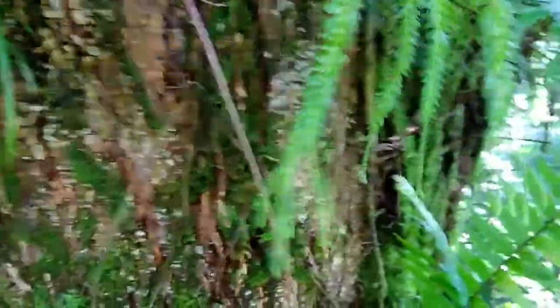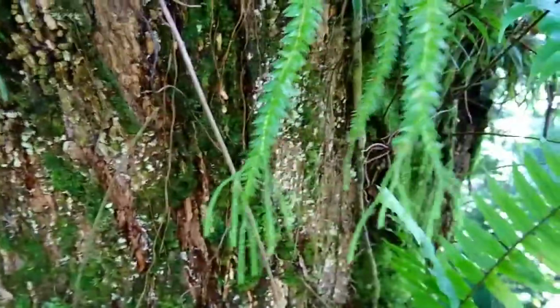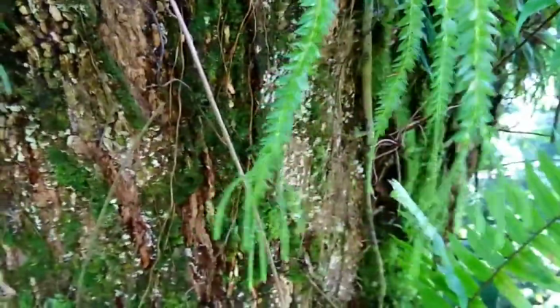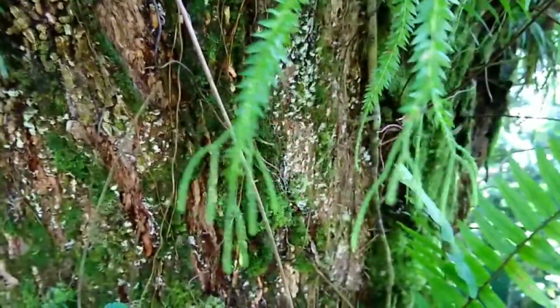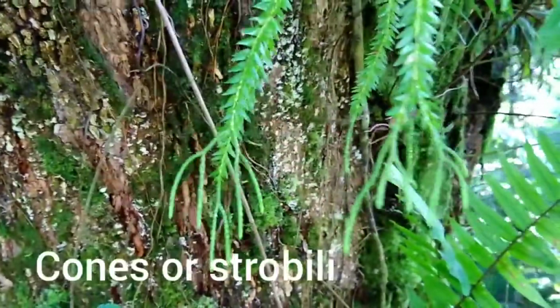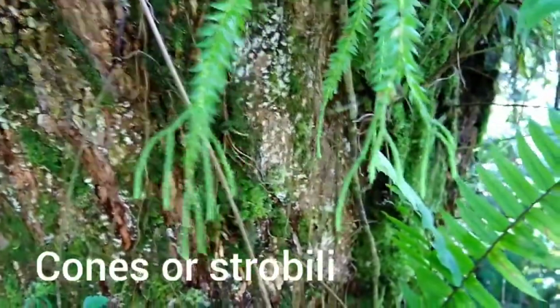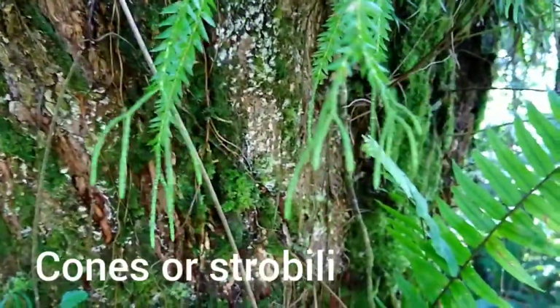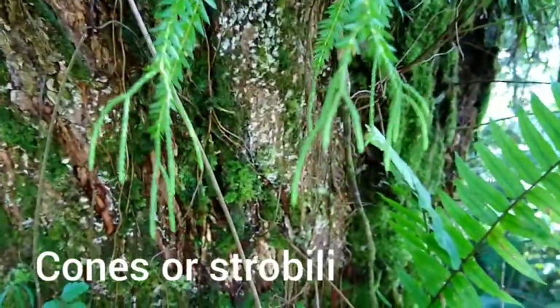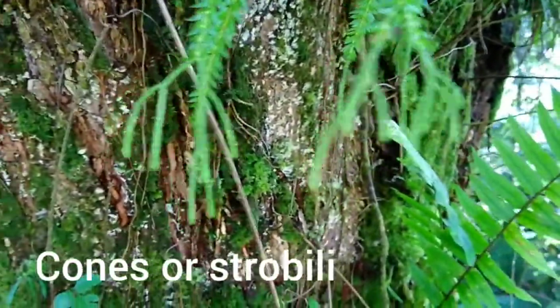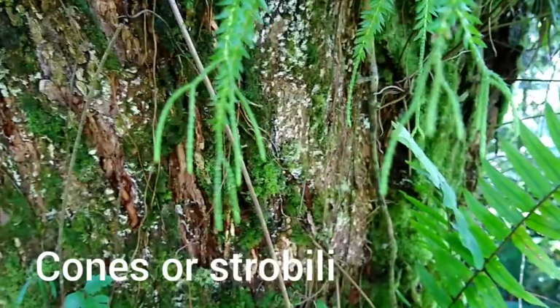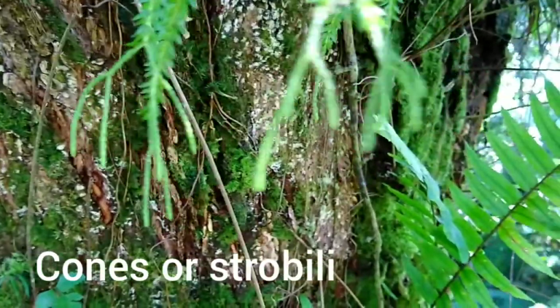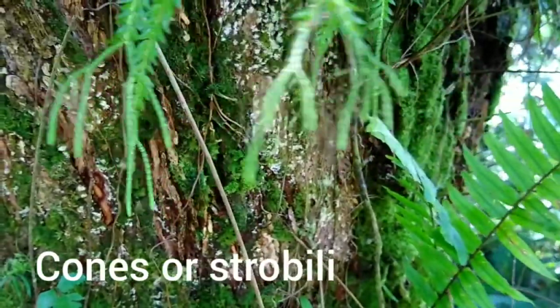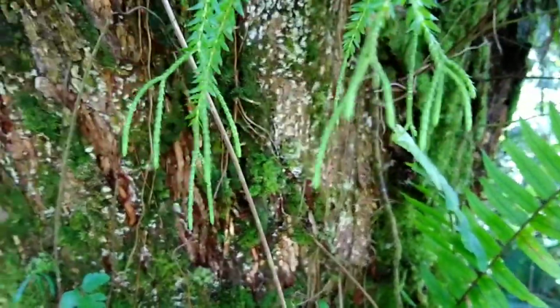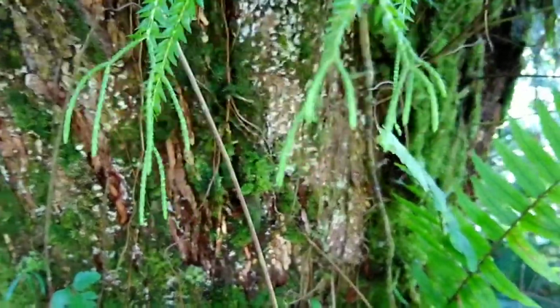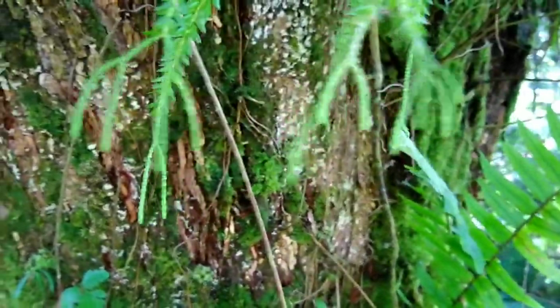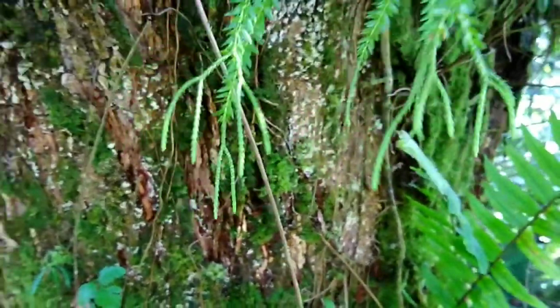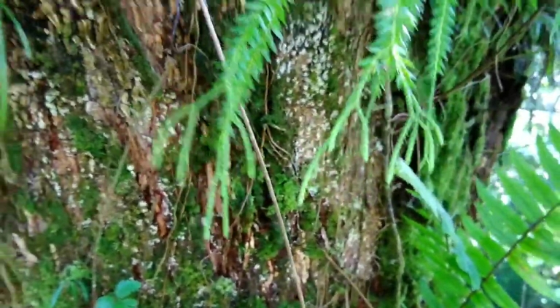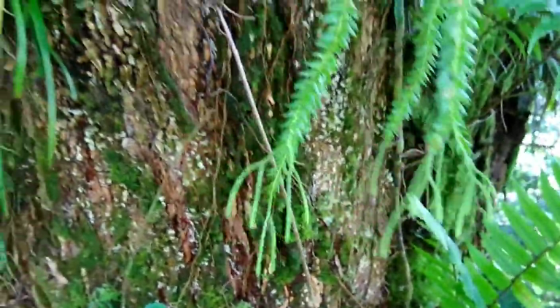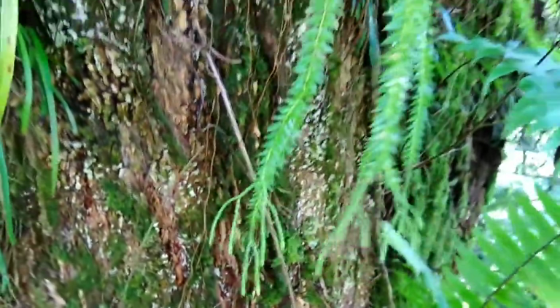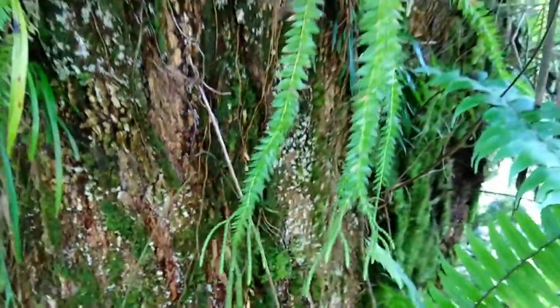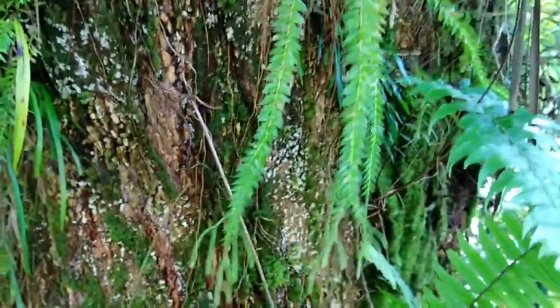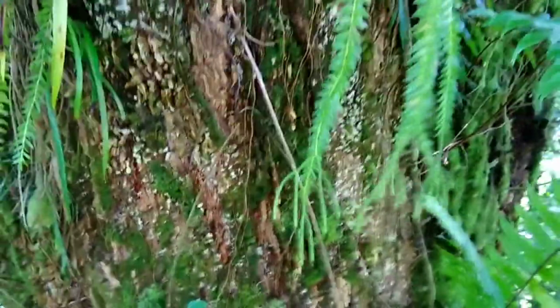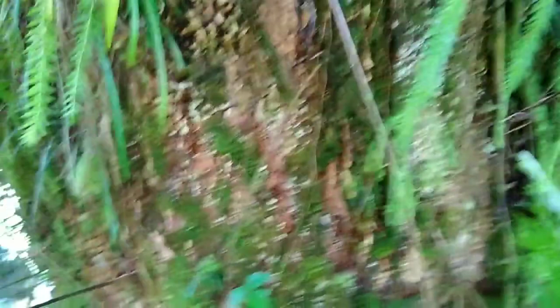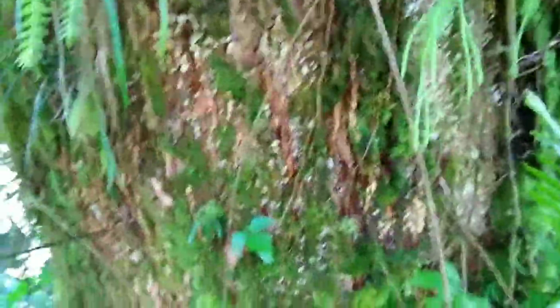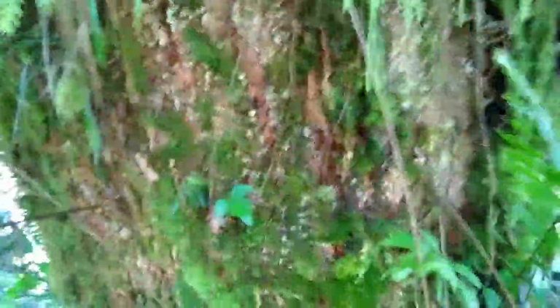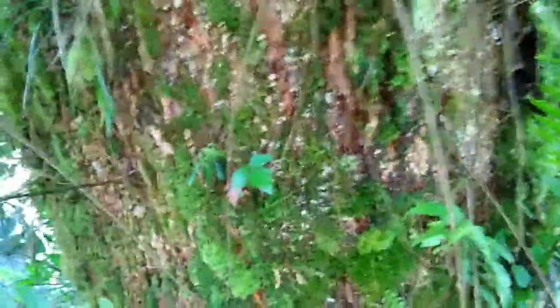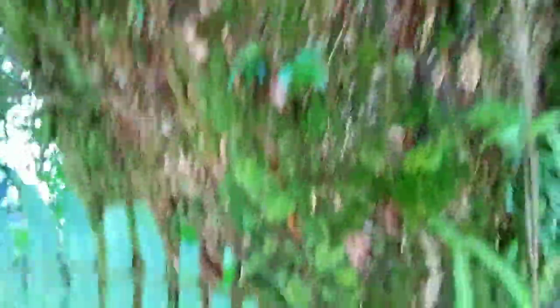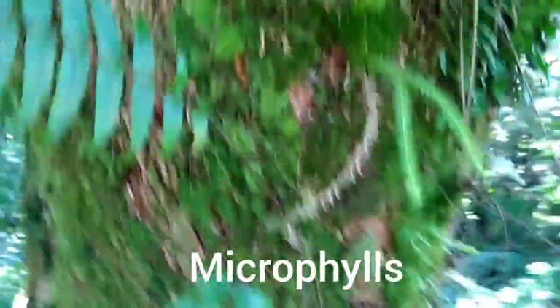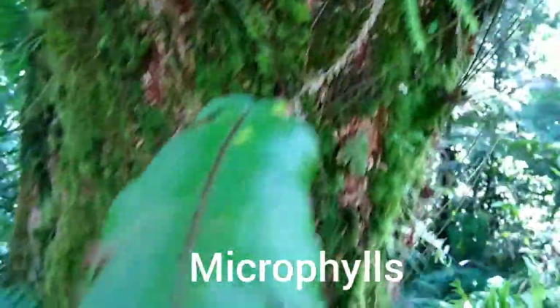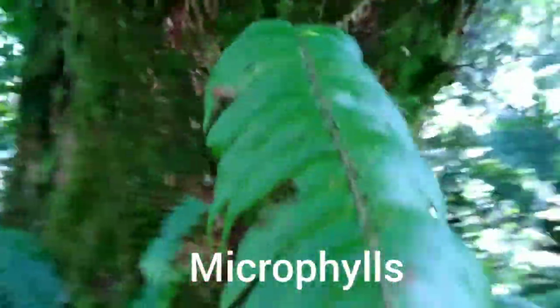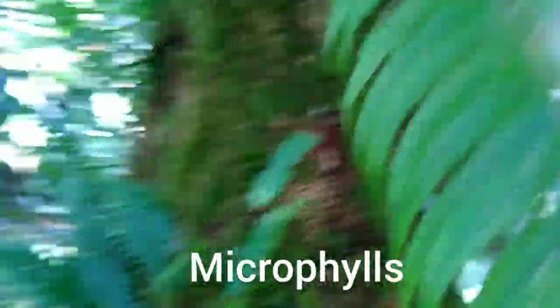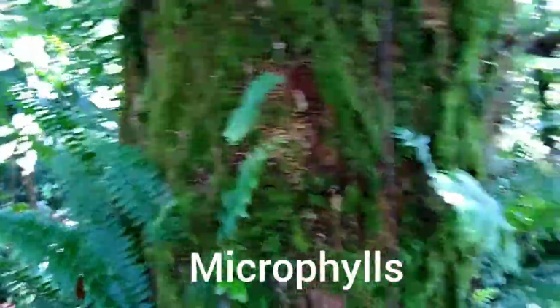Those are the cones — those twin pieces or forked pieces off the ends. The leaves on the Phlegmariurus phlegmaria are called microphylls, which just means little leaves.